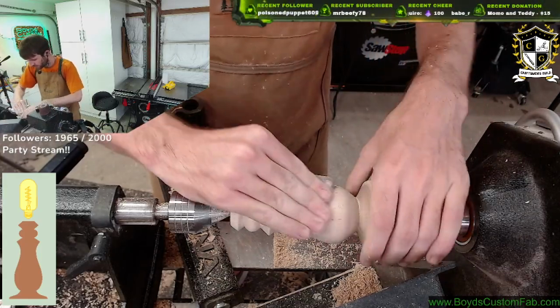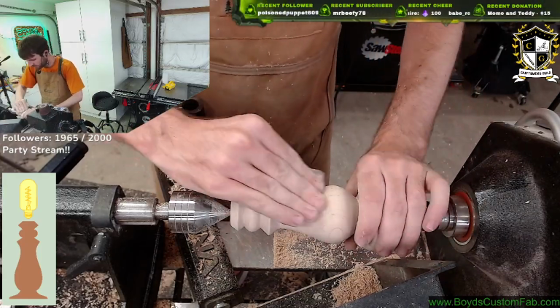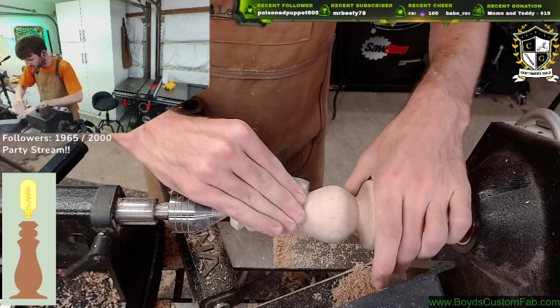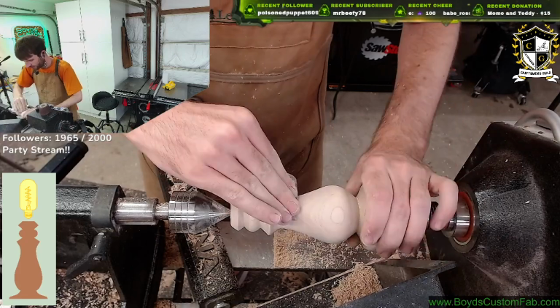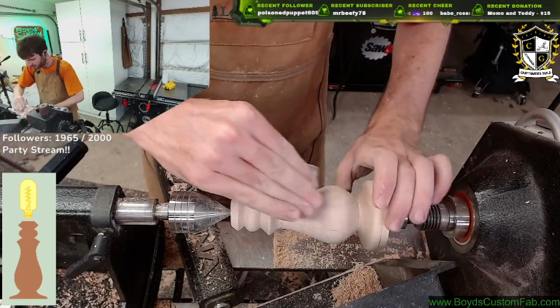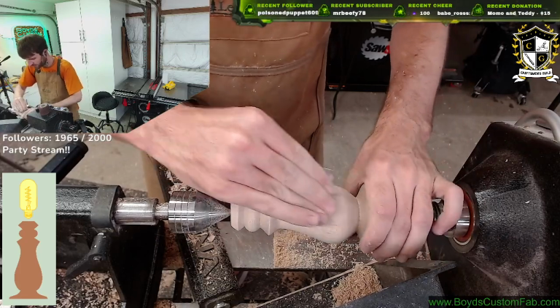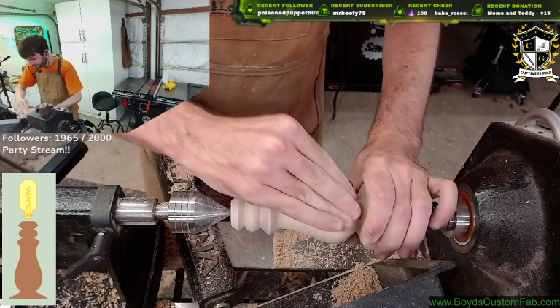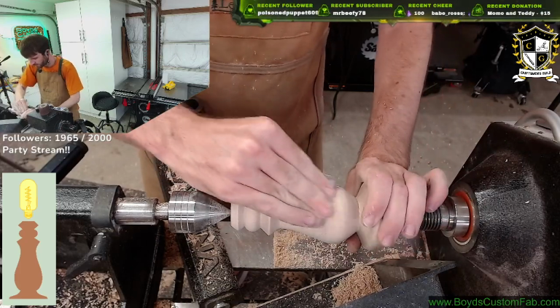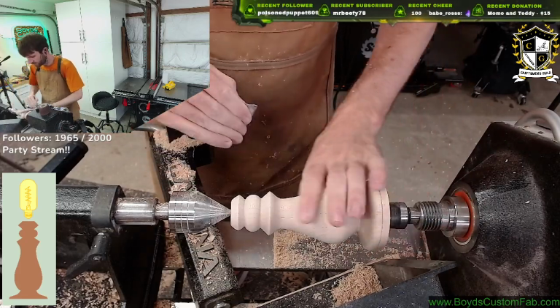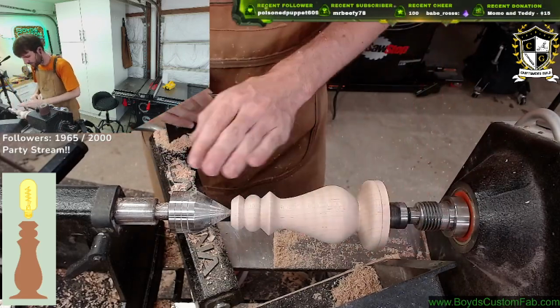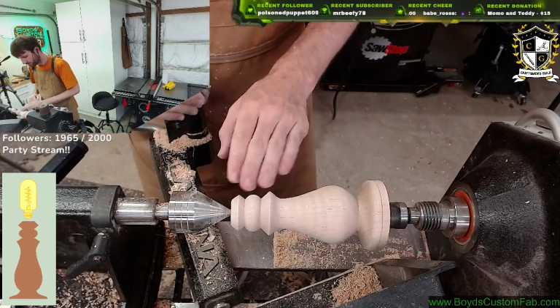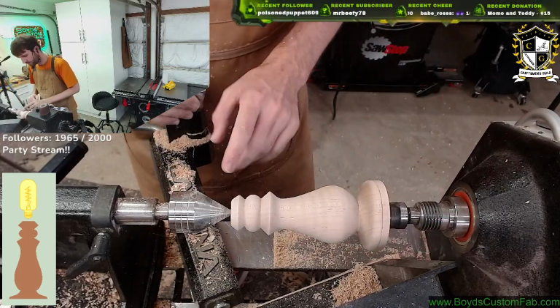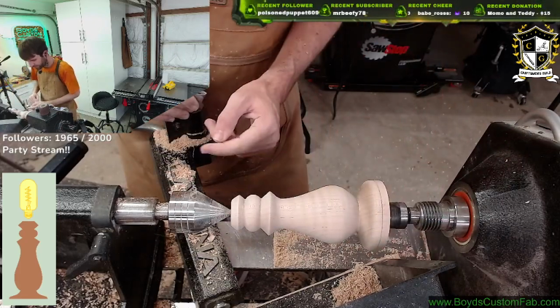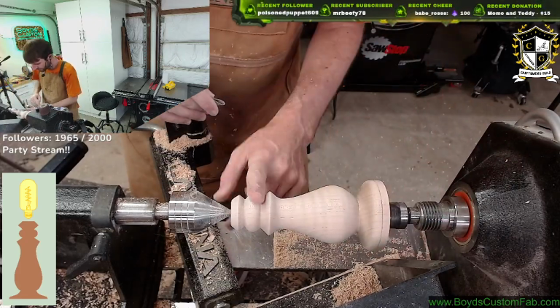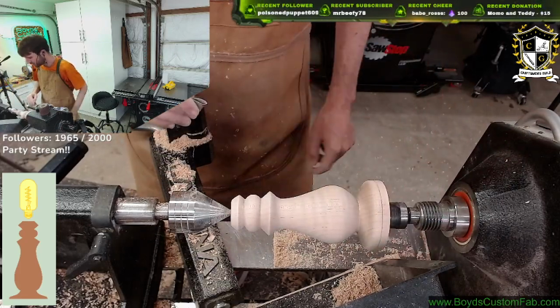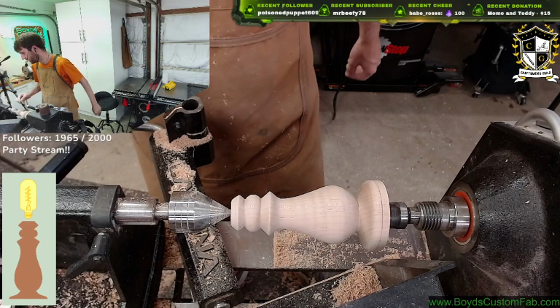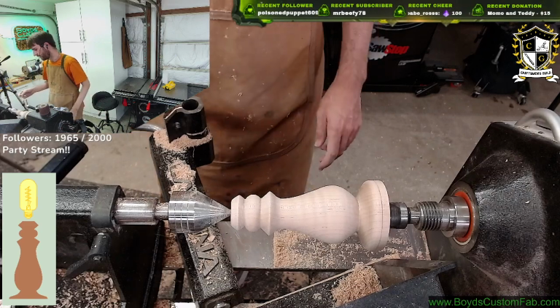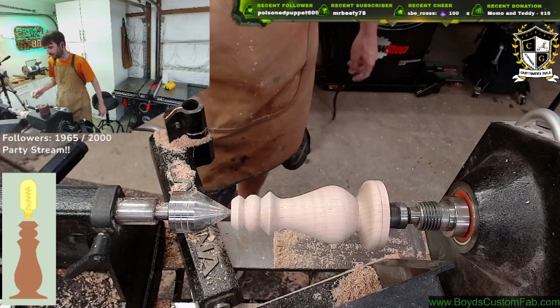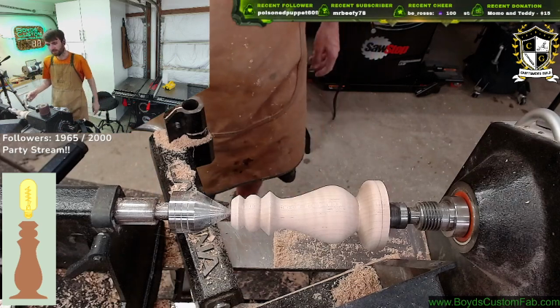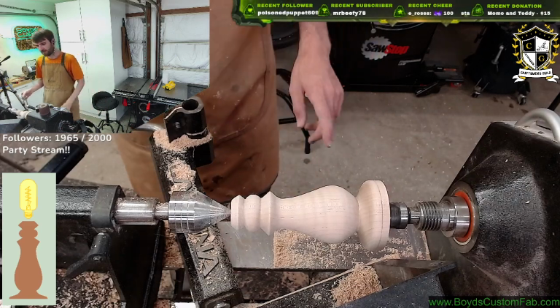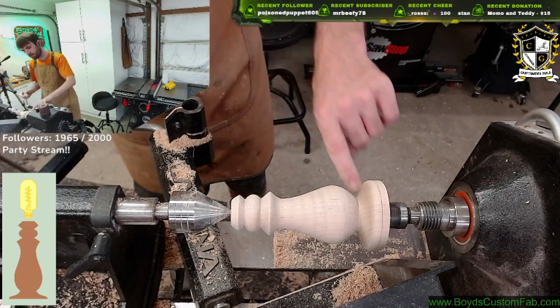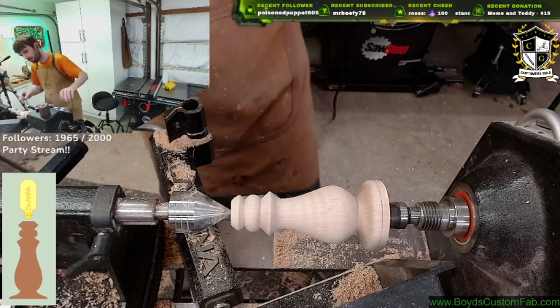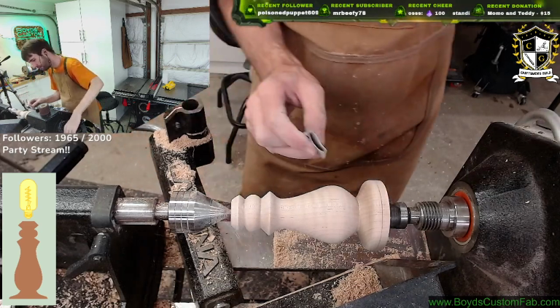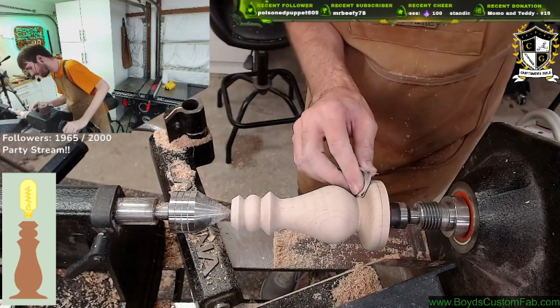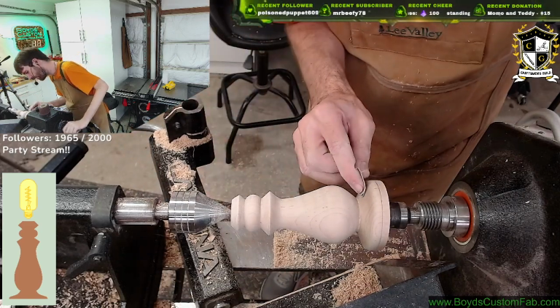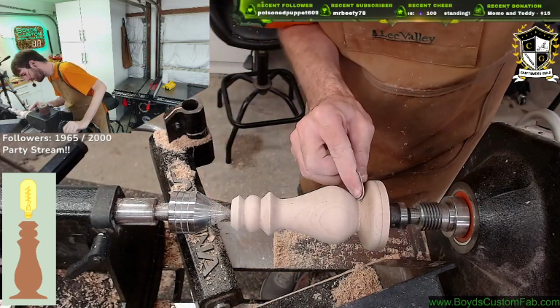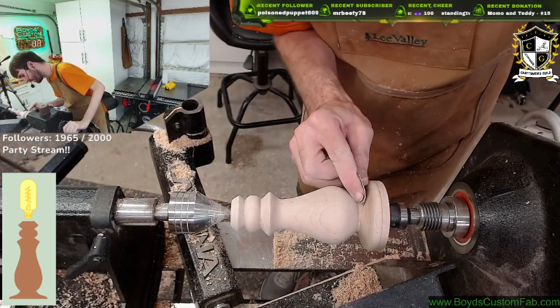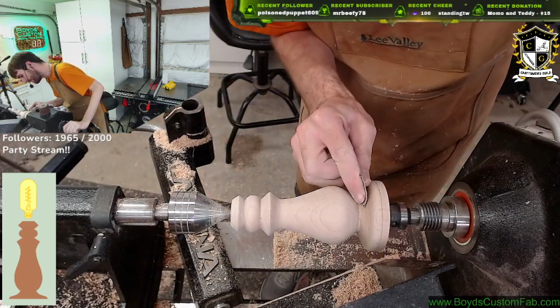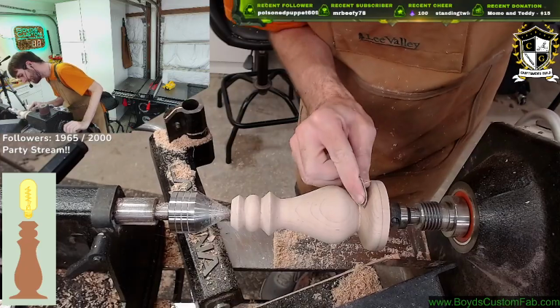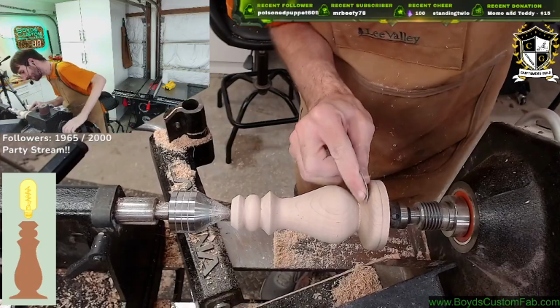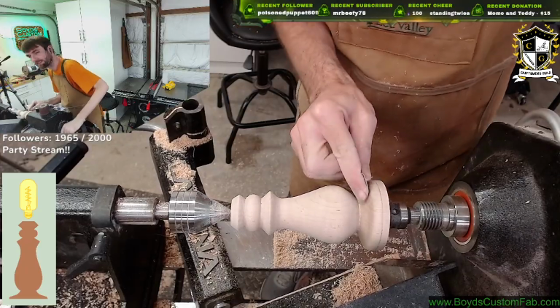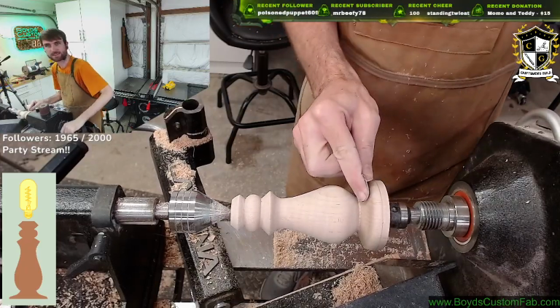It's going to save some sandpaper in the future, that's for sure. All right, I think we're good. Maybe a little bit right here, right here.